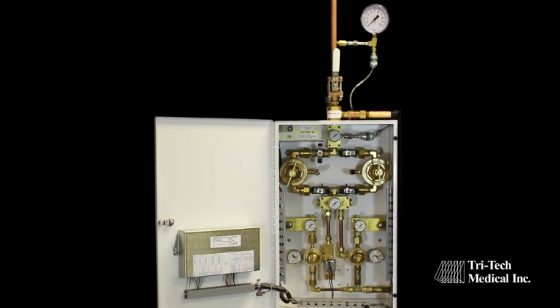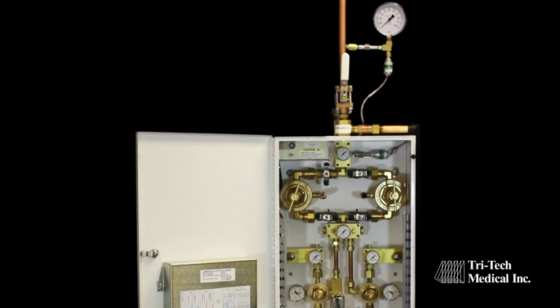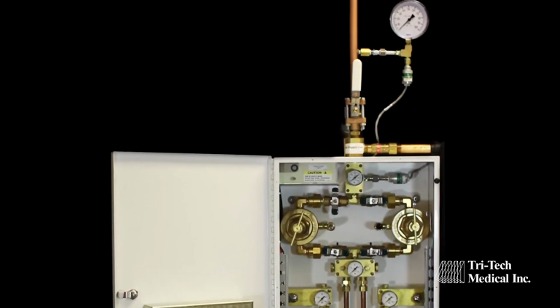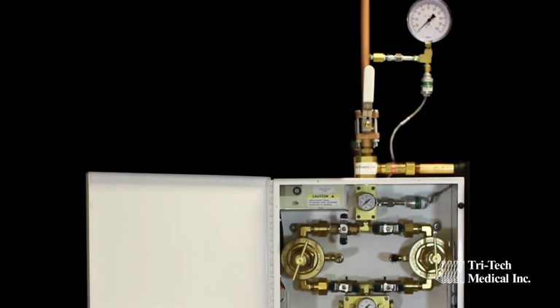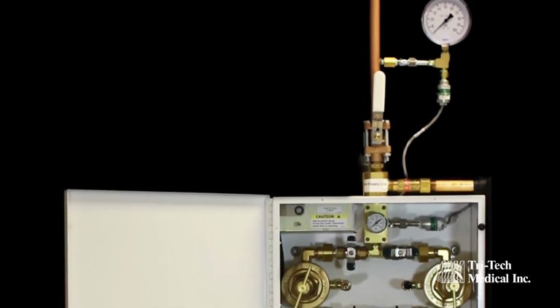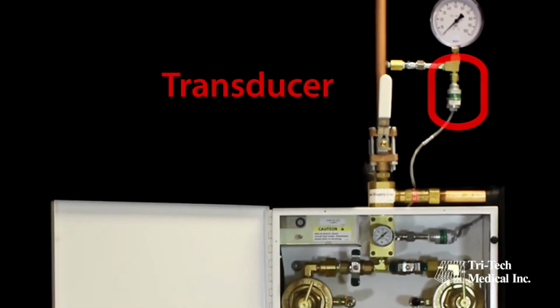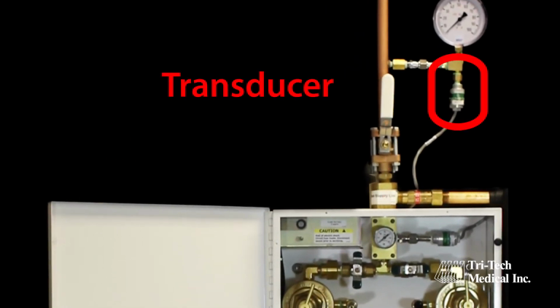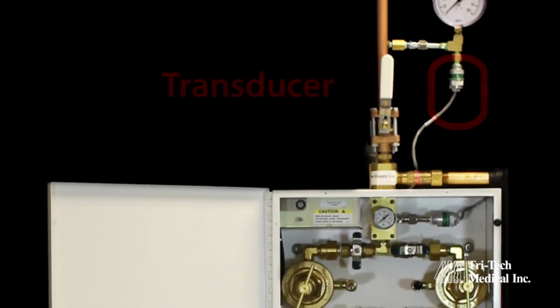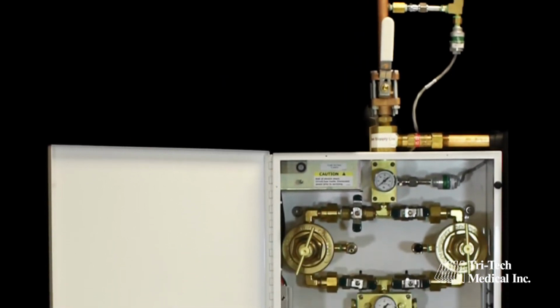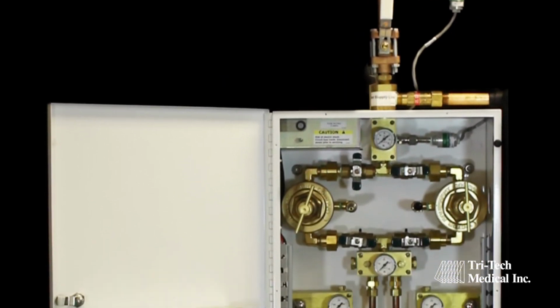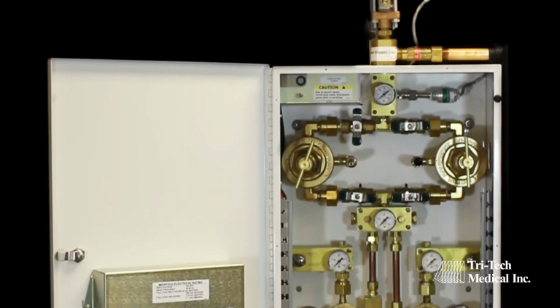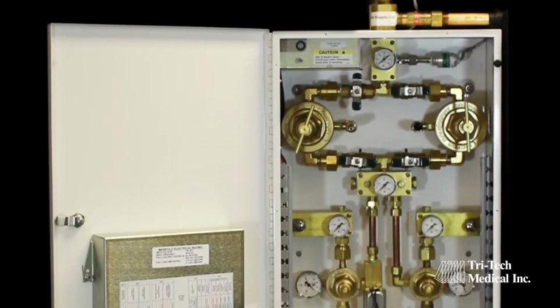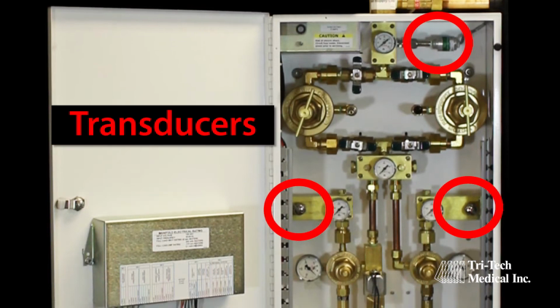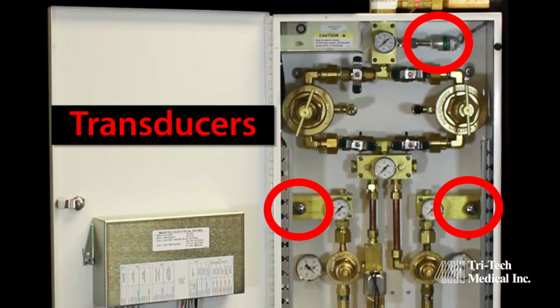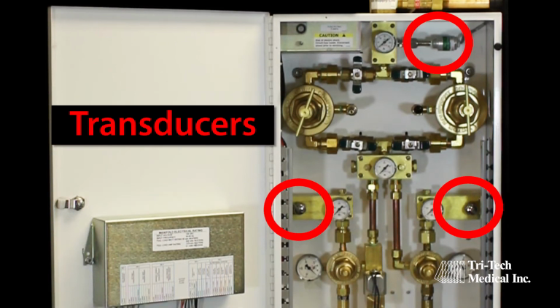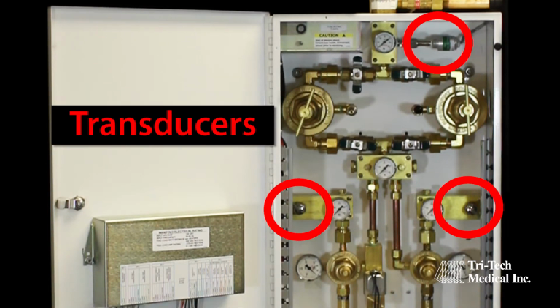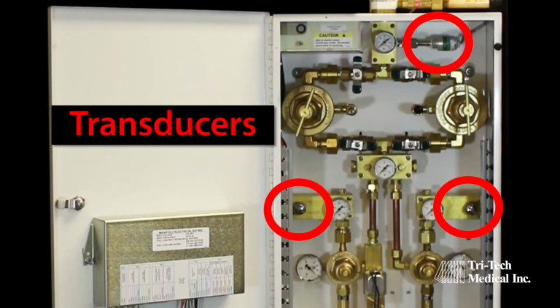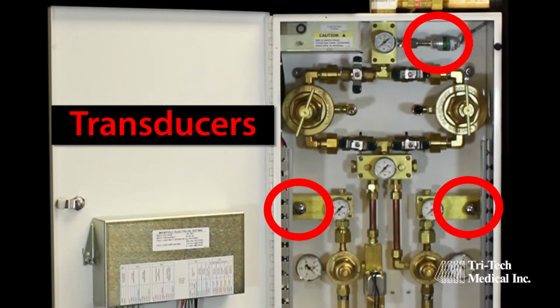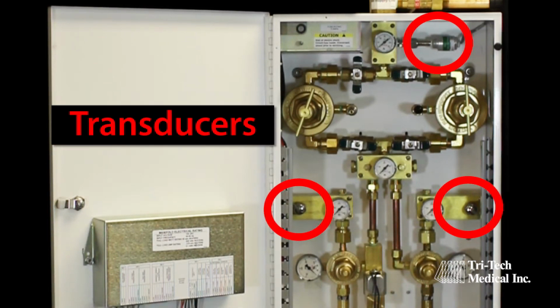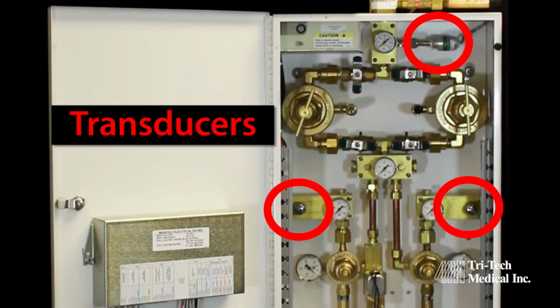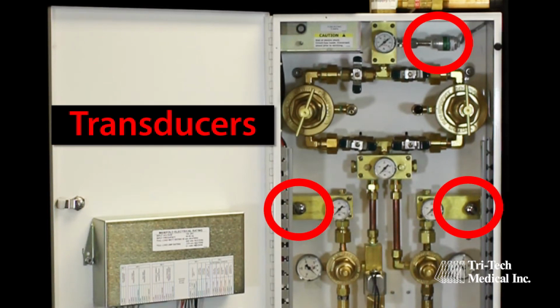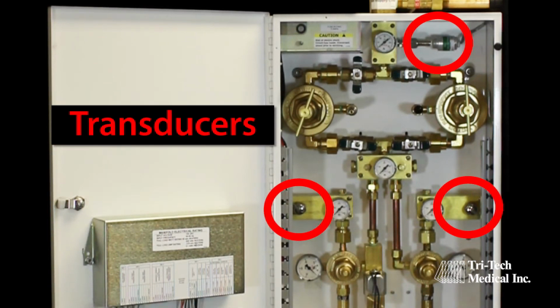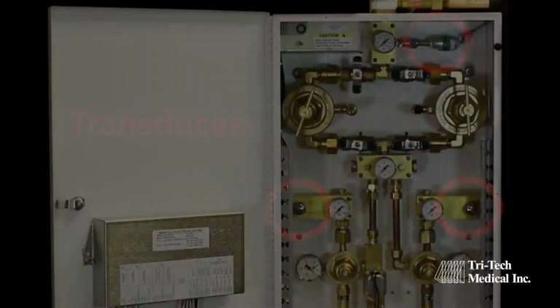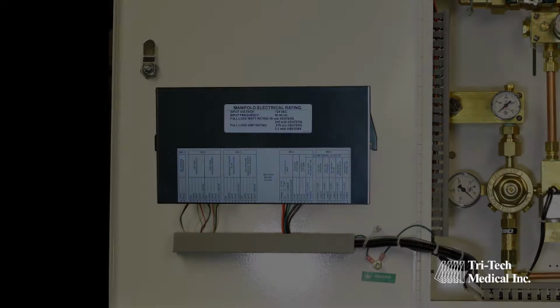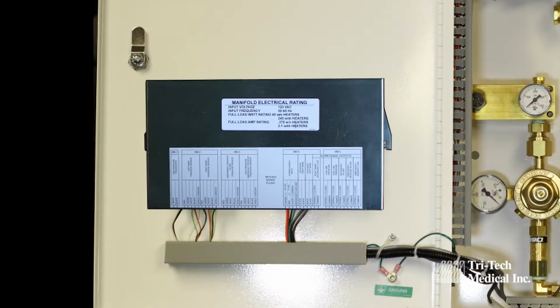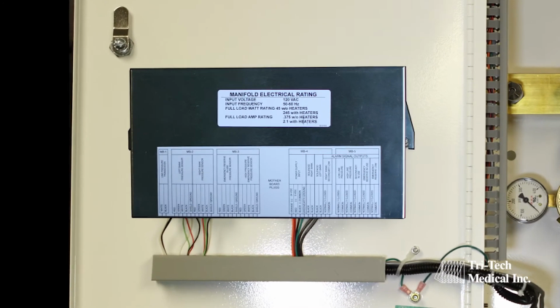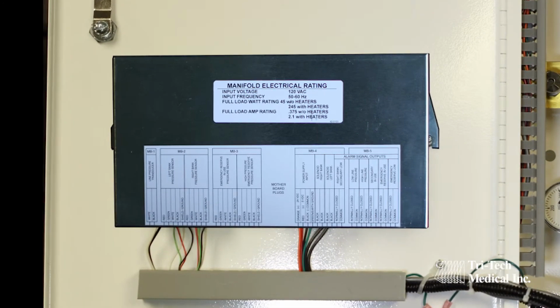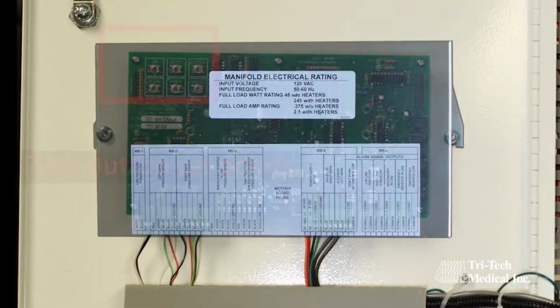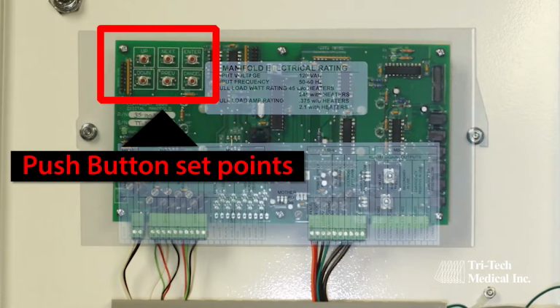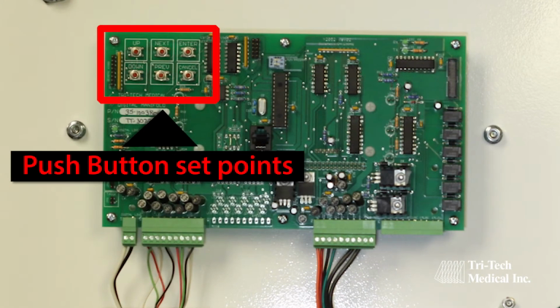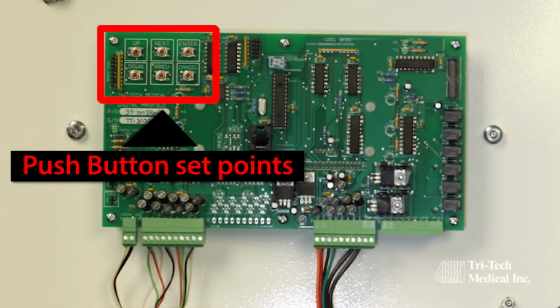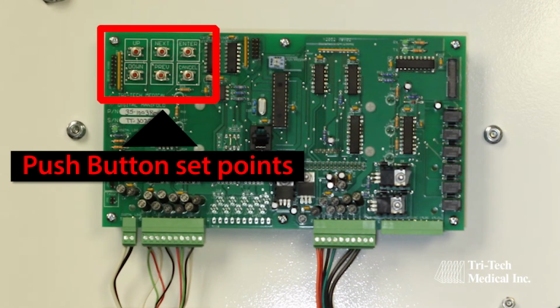Our systems utilize transducers instead of pressure switches, providing improved safety, greater accuracy and repeatability, lower cost, and easier push-button adjustment of alarm set points.